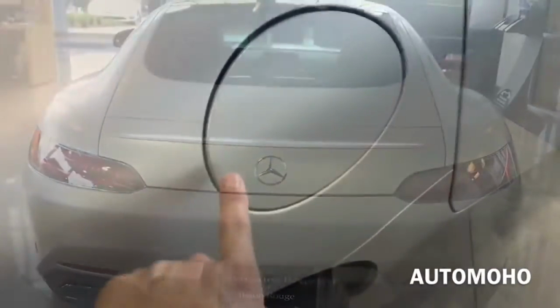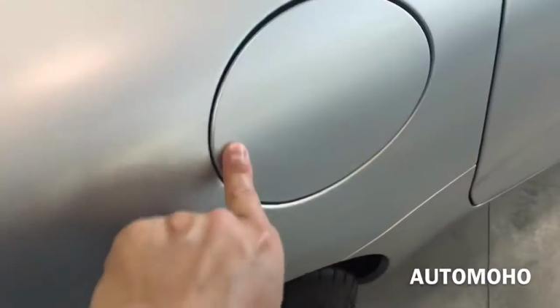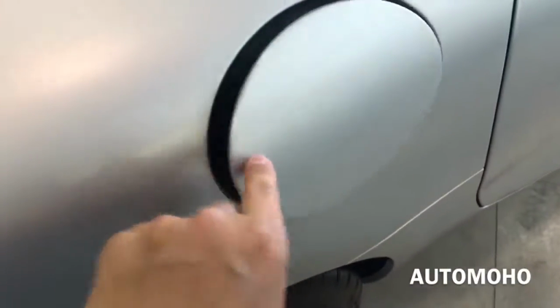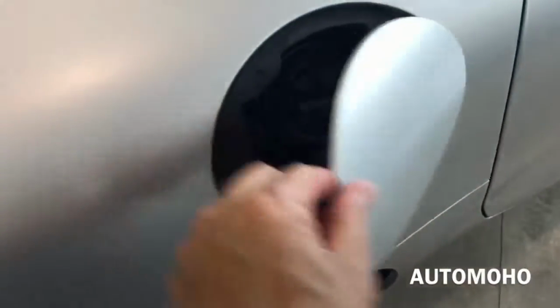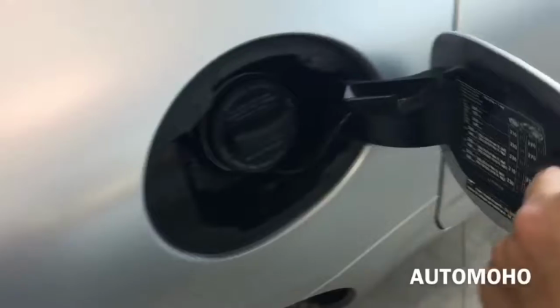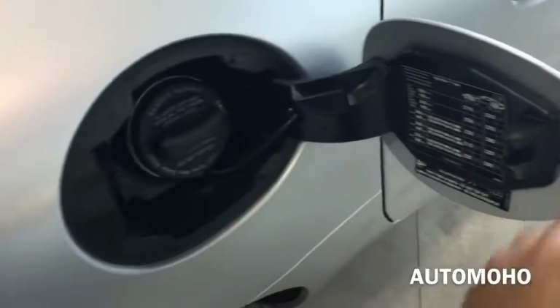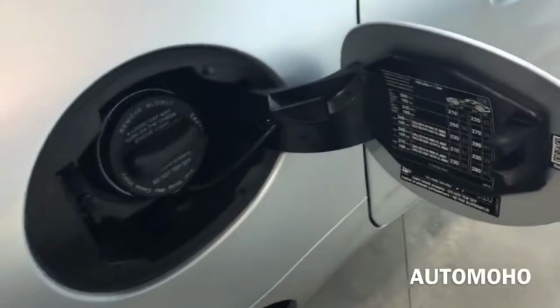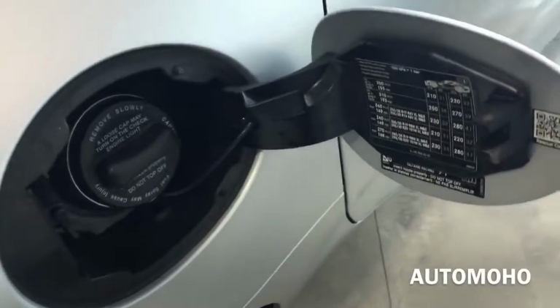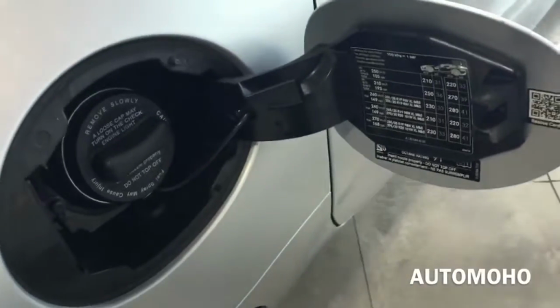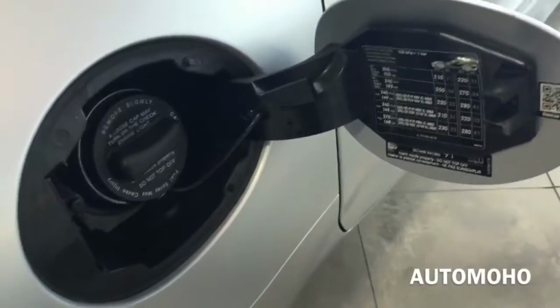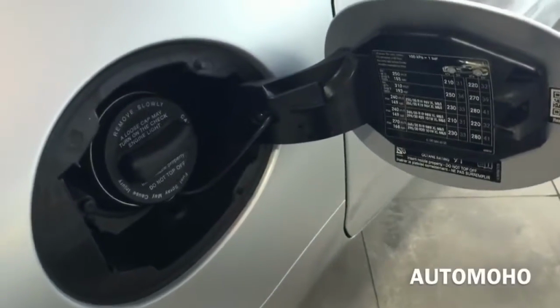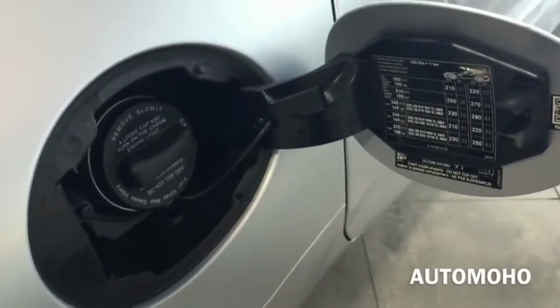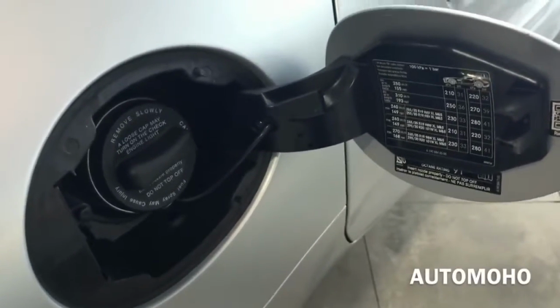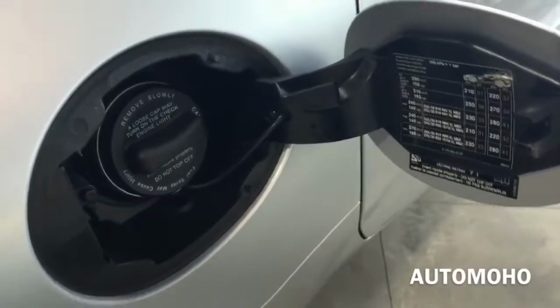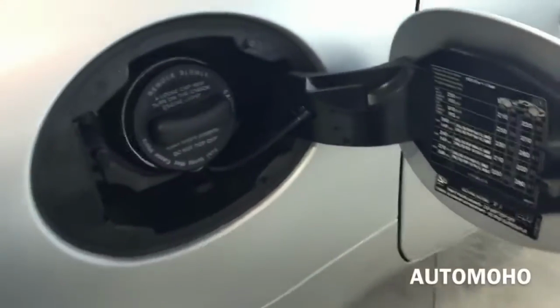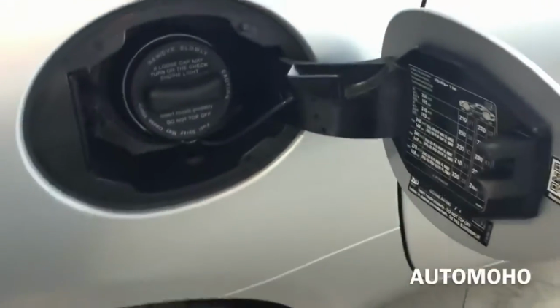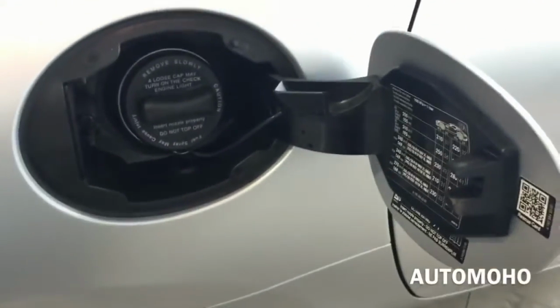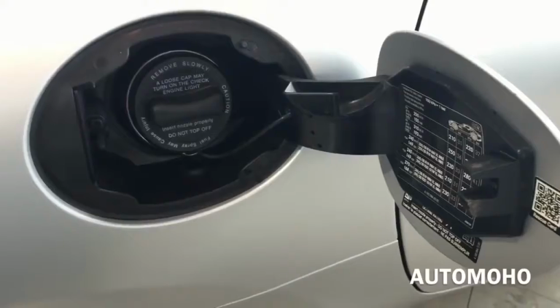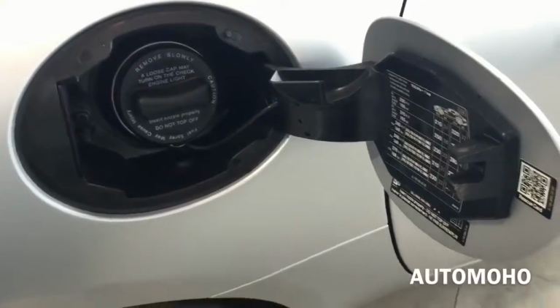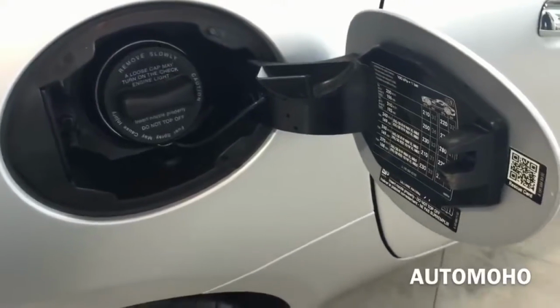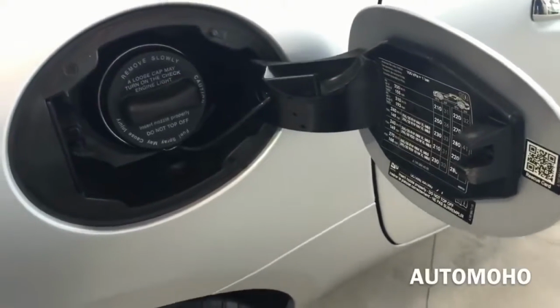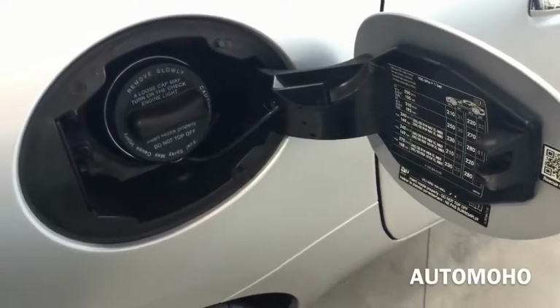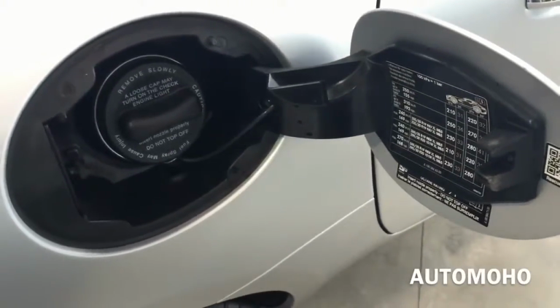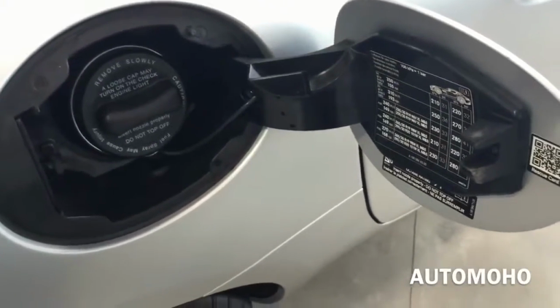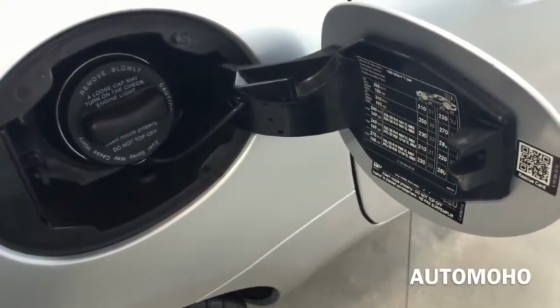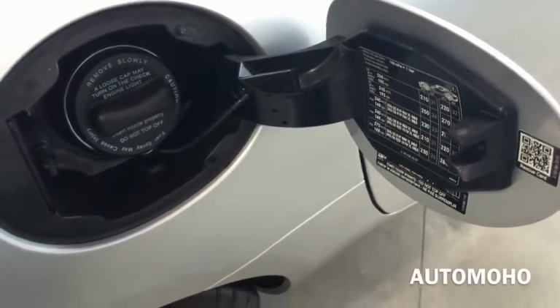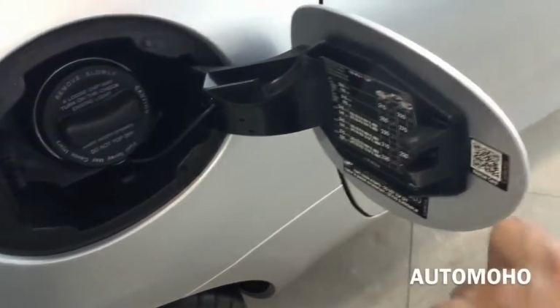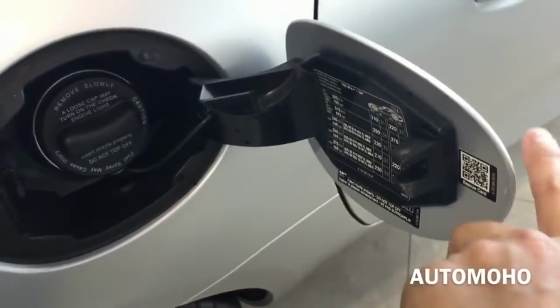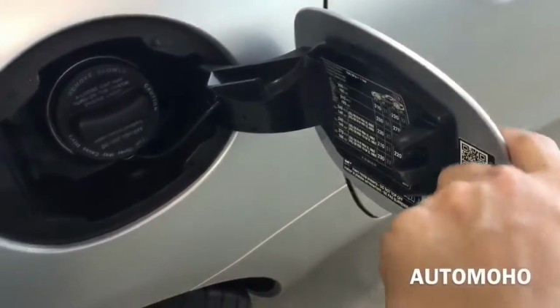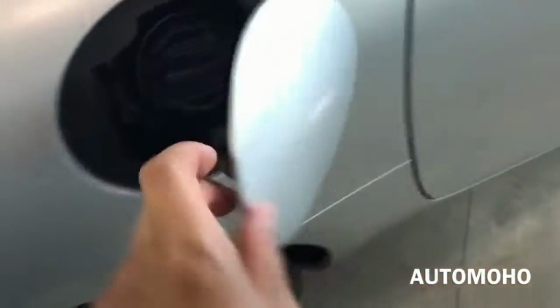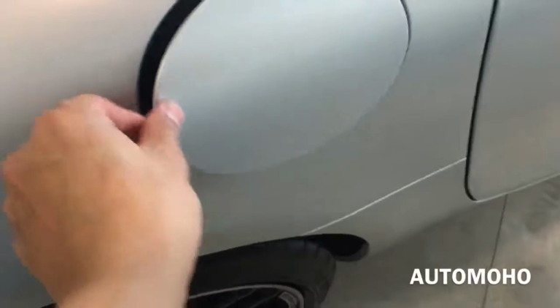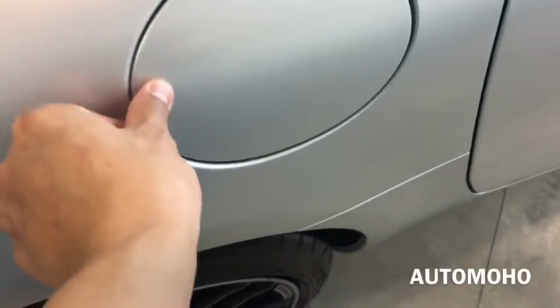The gas cap is located on the passenger side — just push it in to open. It requires premium unleaded fuel only and holds approximately 19.8 gallons of fuel, which is a pretty big tank.